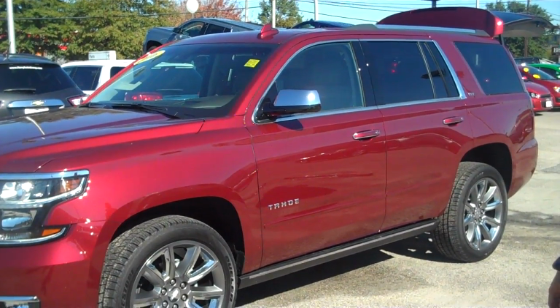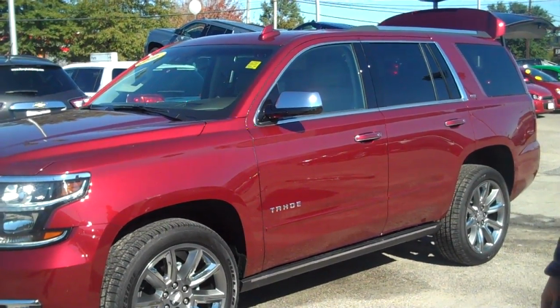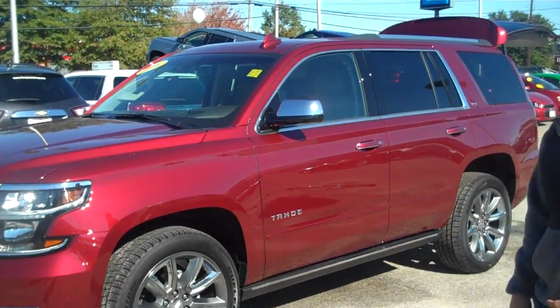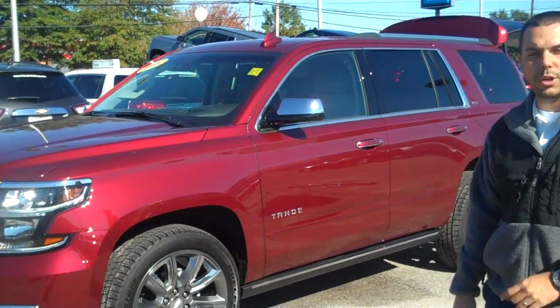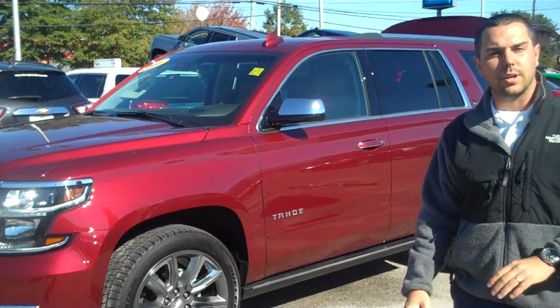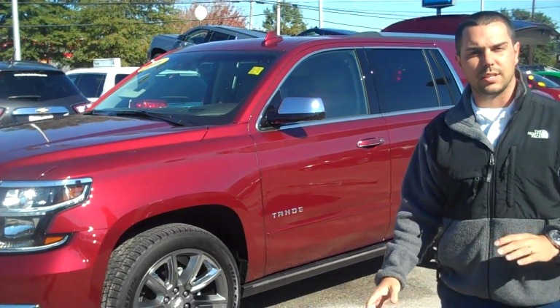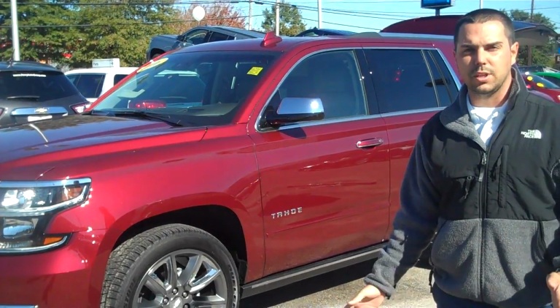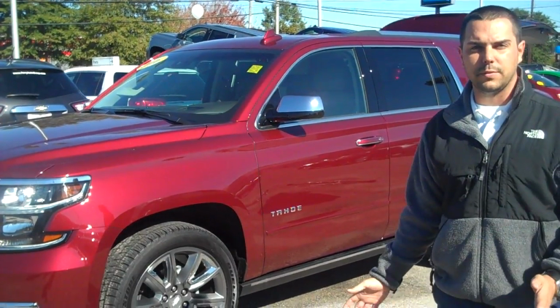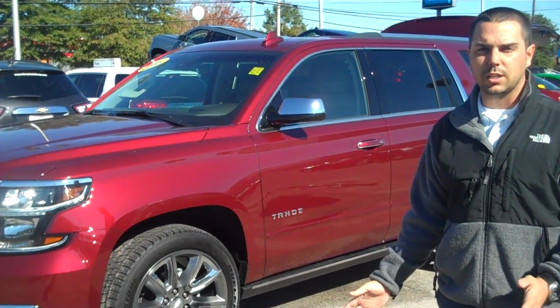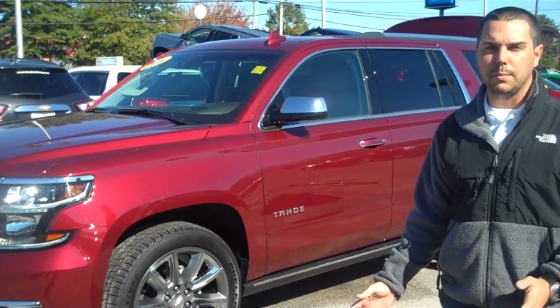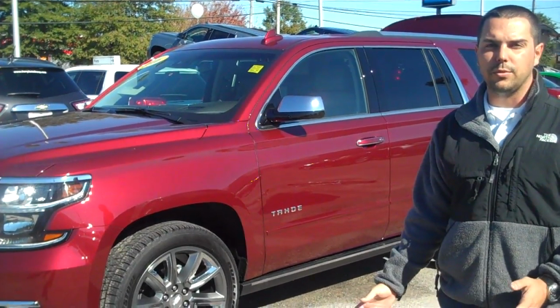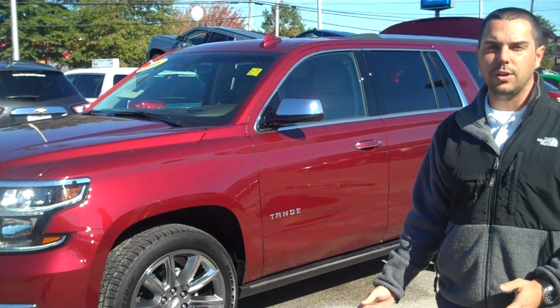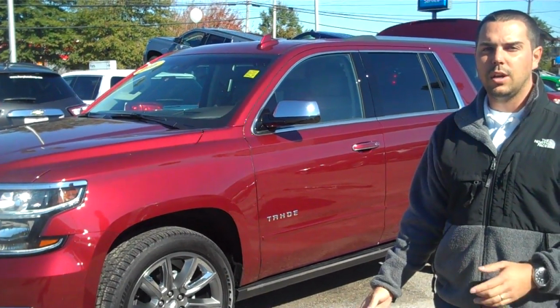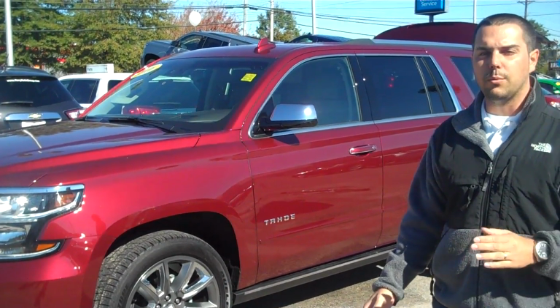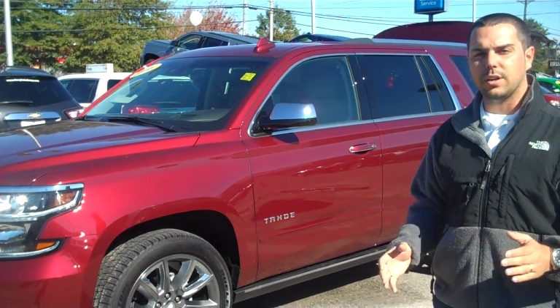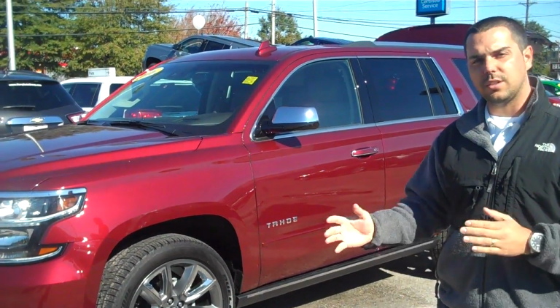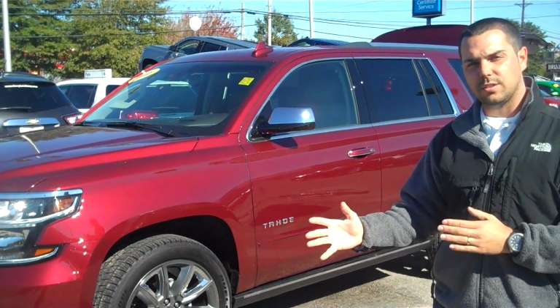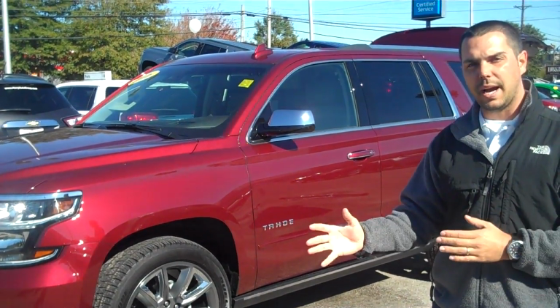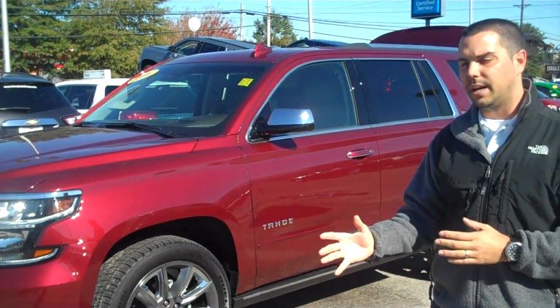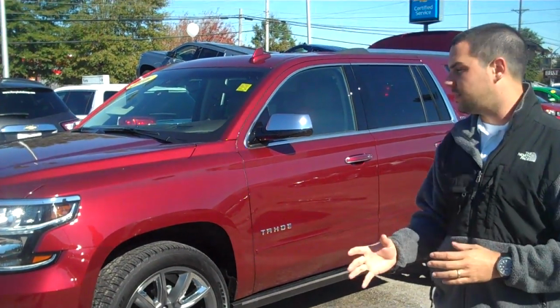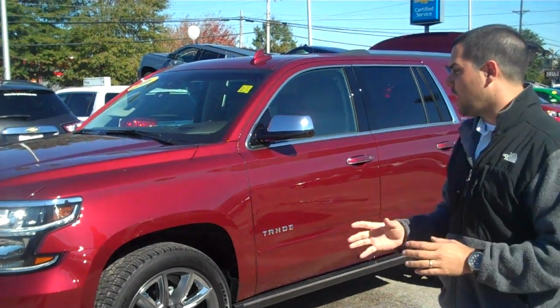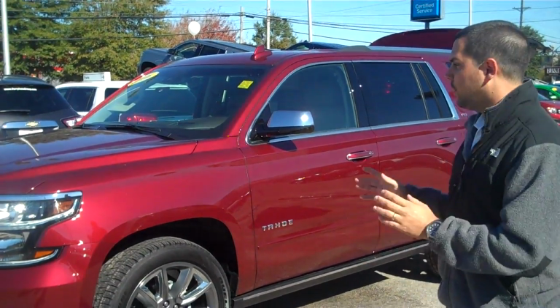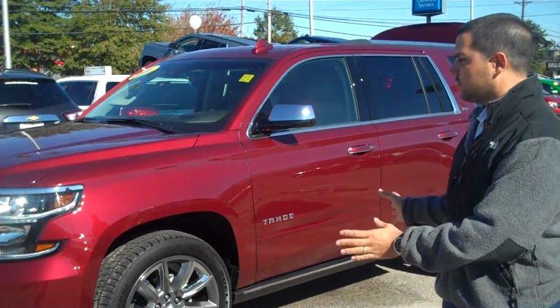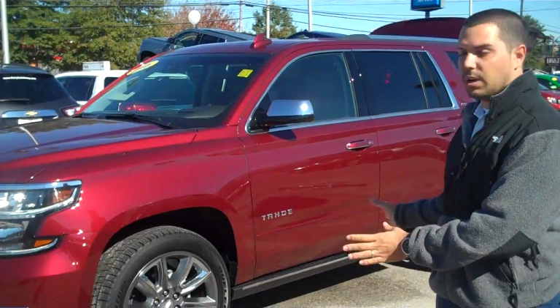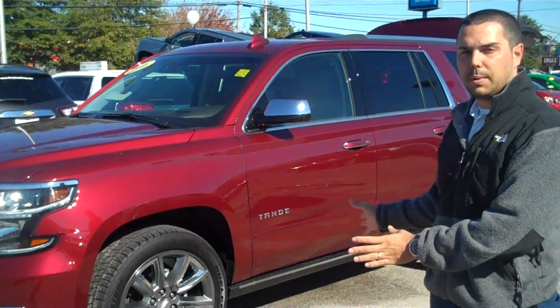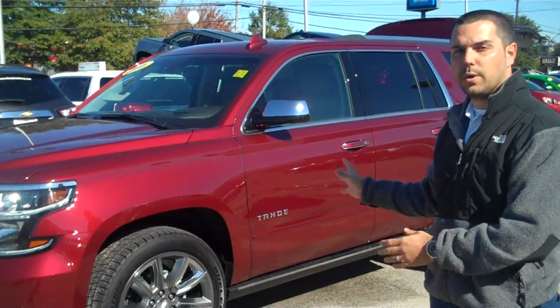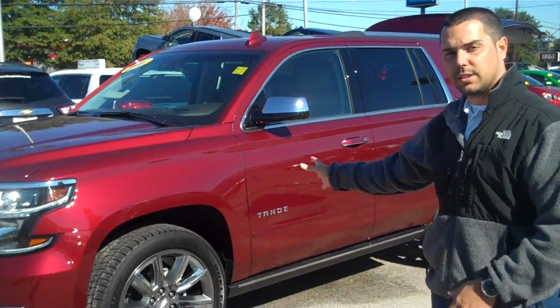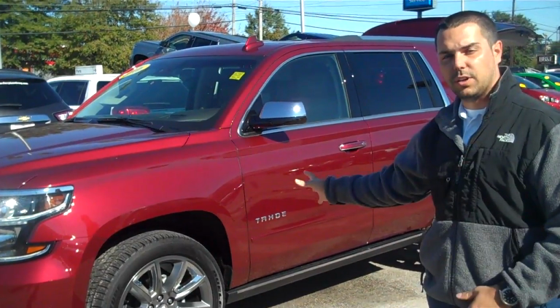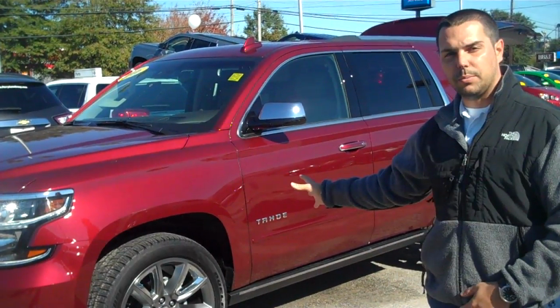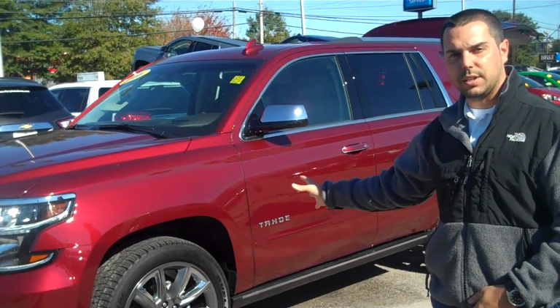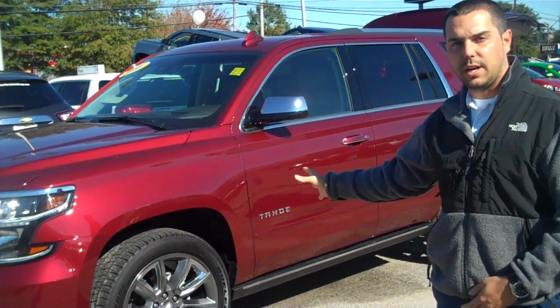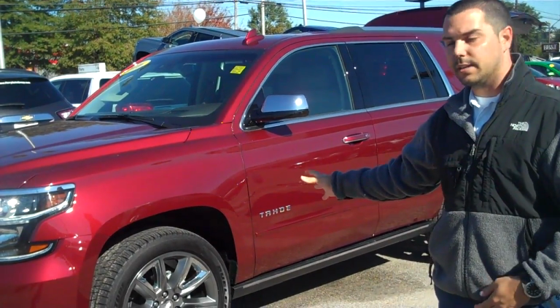I'm not going to bore you with all the same stuff we've talked about before. We're going to touch on some highlights and mostly talk about what this vehicle in particular has.